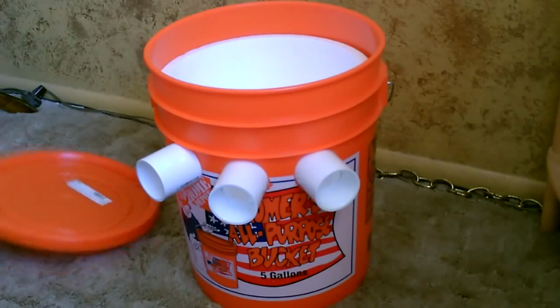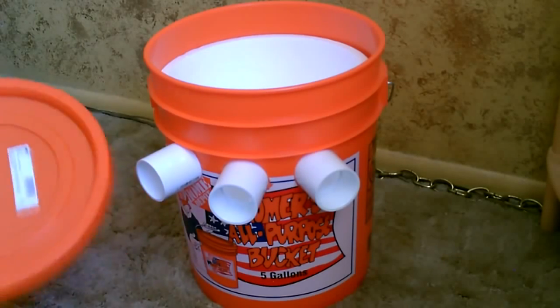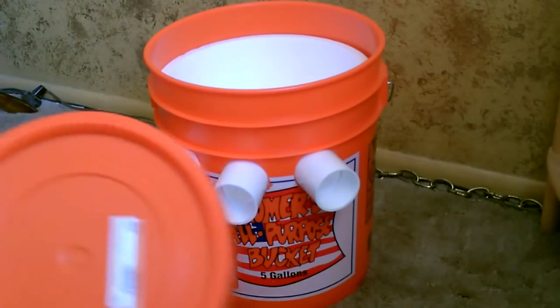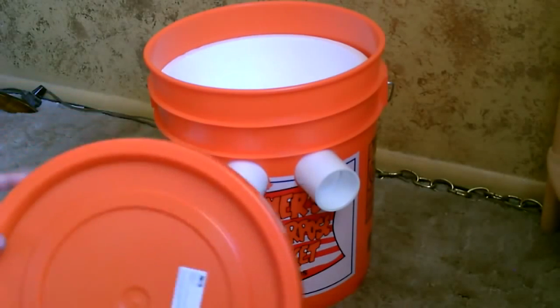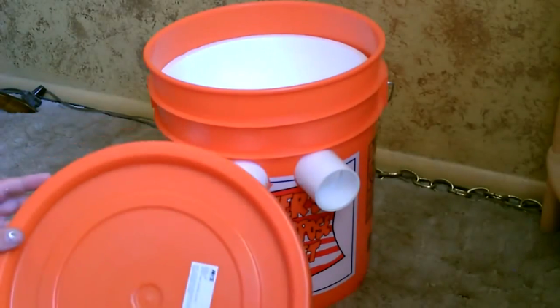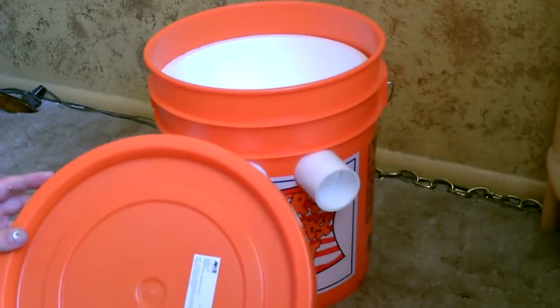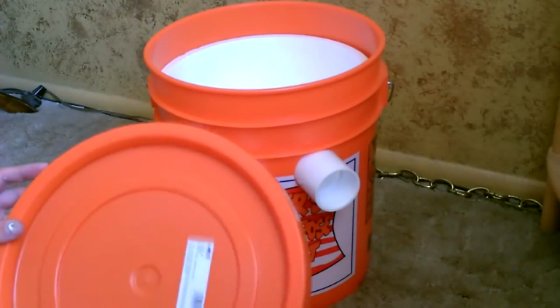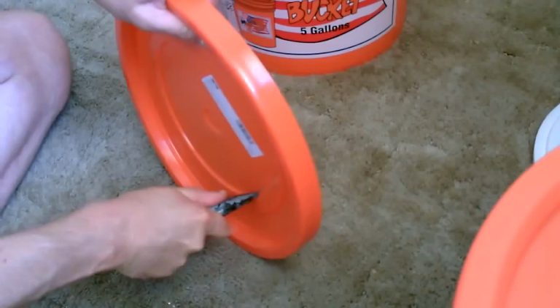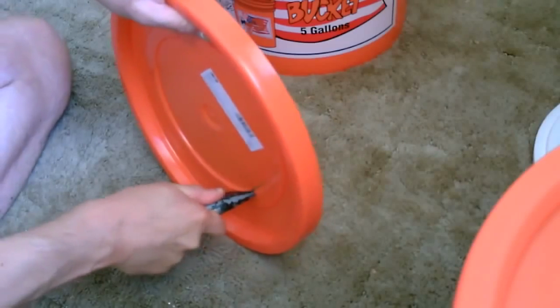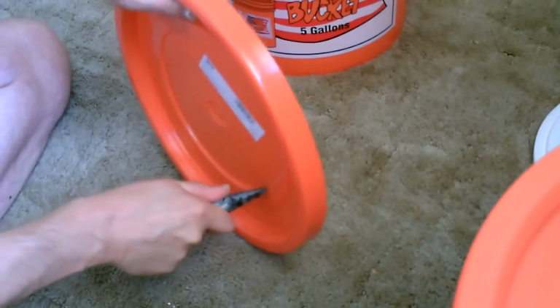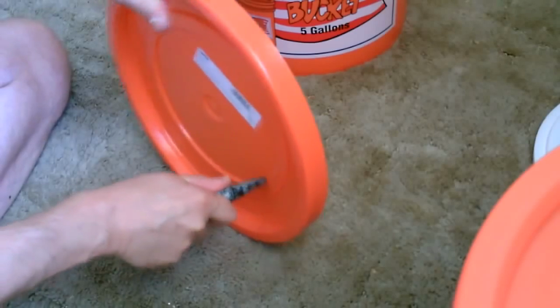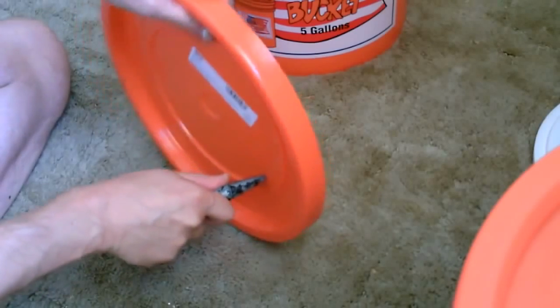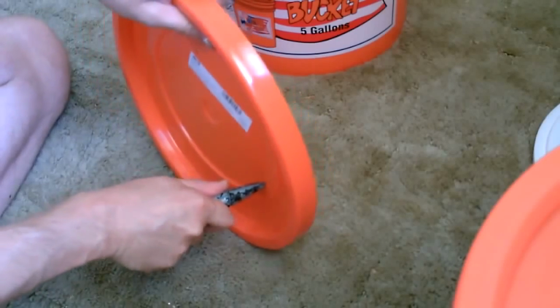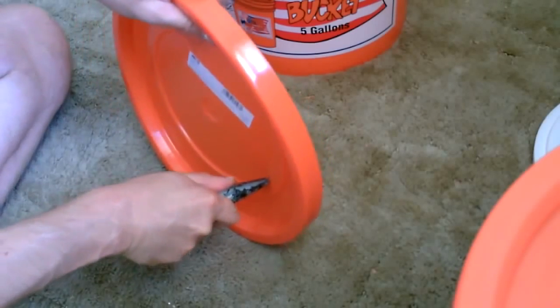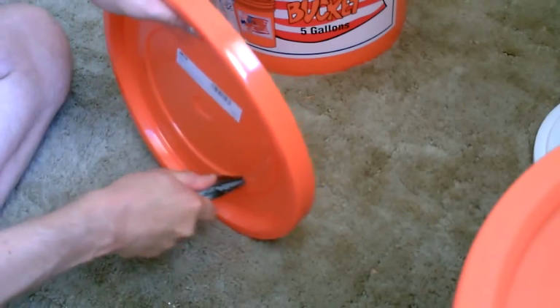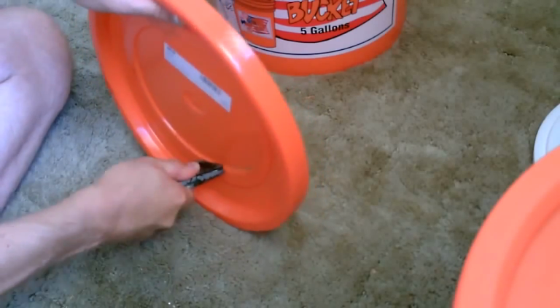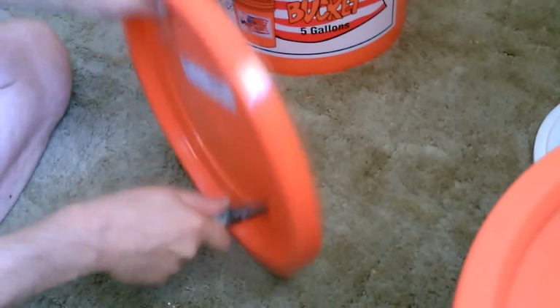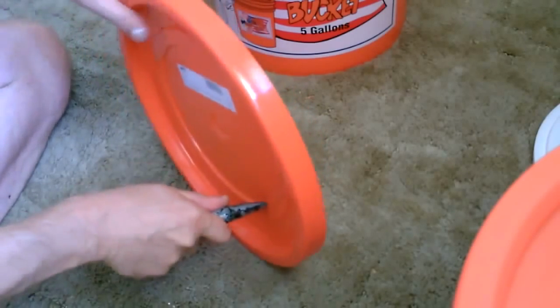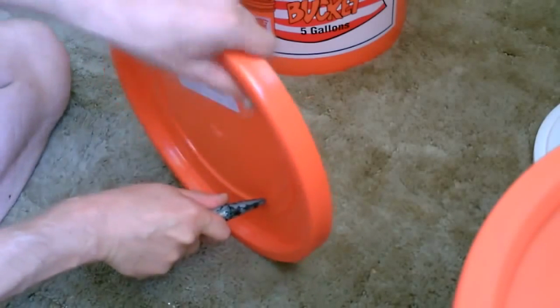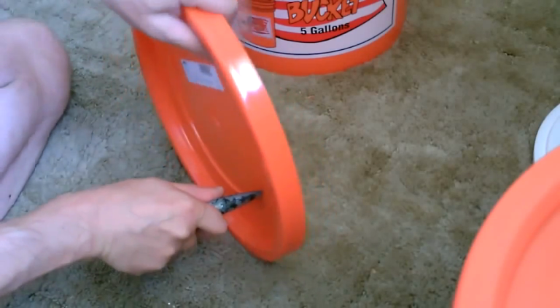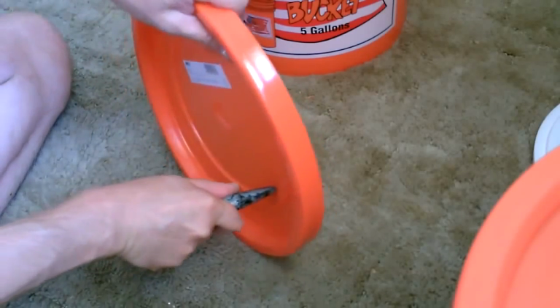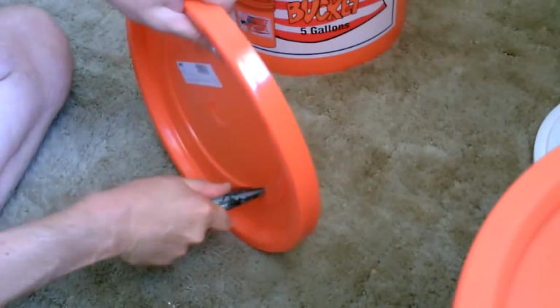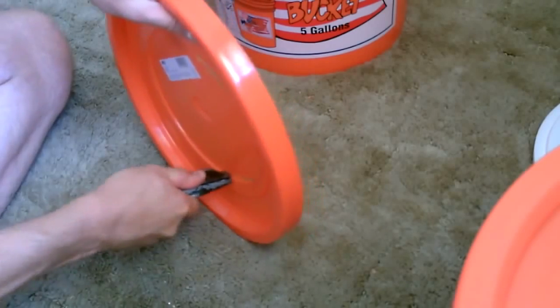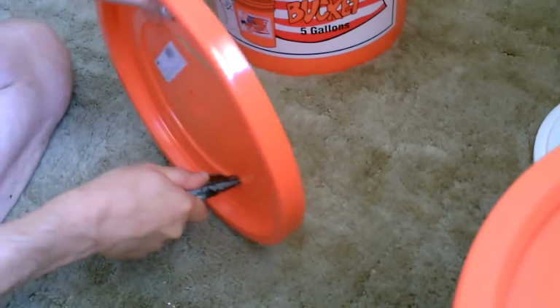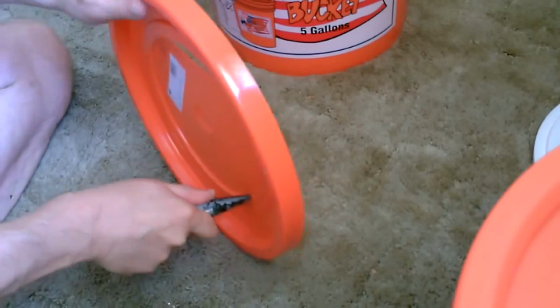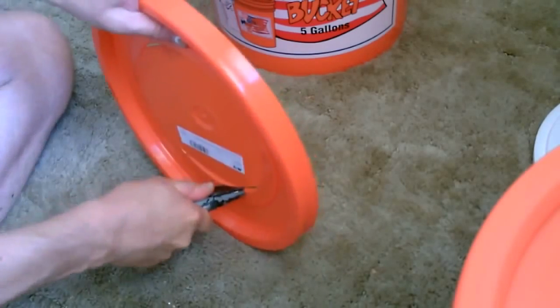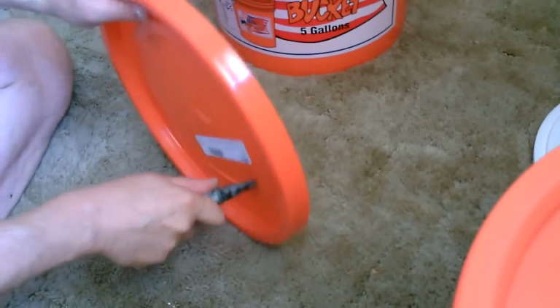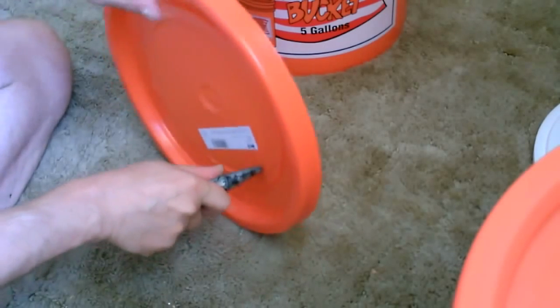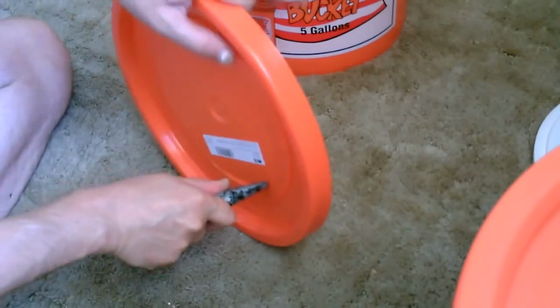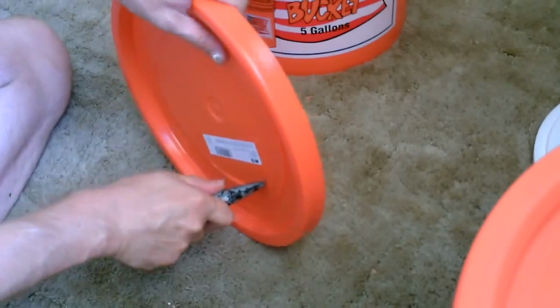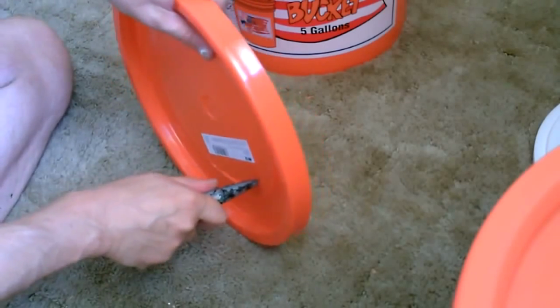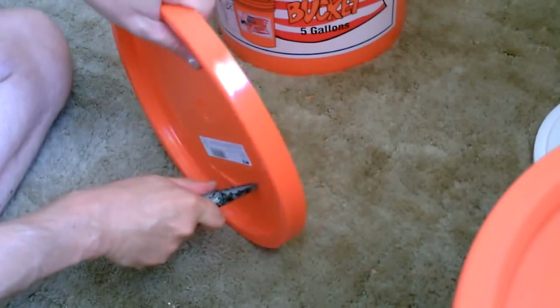Now all we've got to do is cut a hole in the lid. Just kind of follow the curve carefully. Make sure to measure it to your fan, of course.